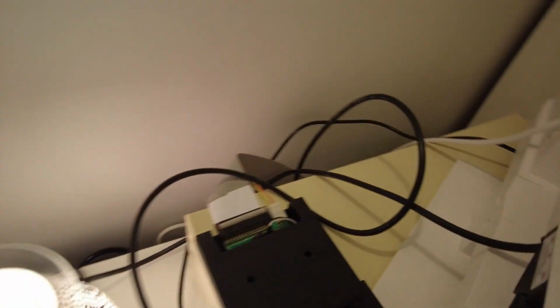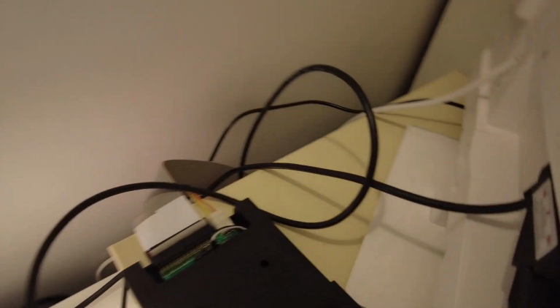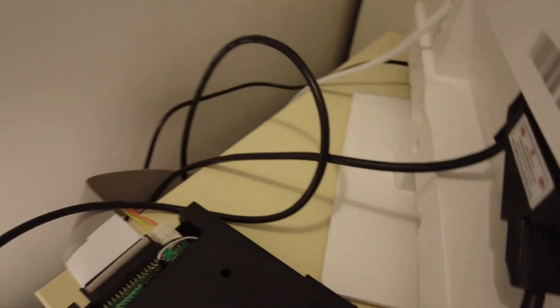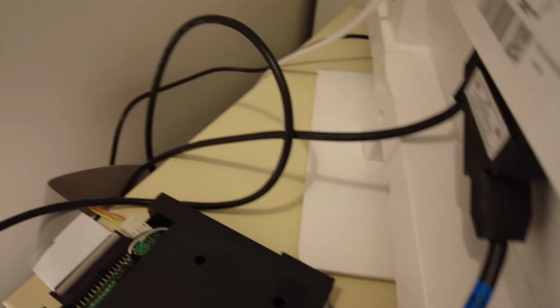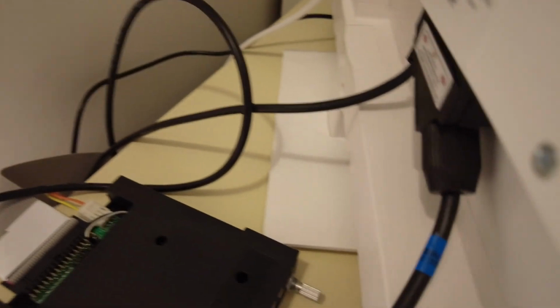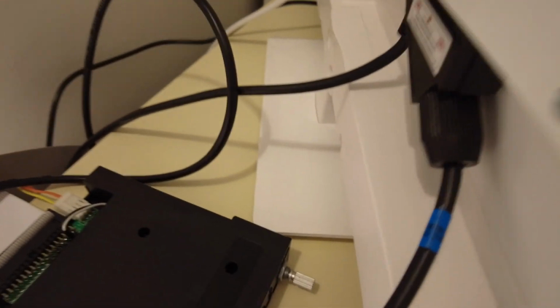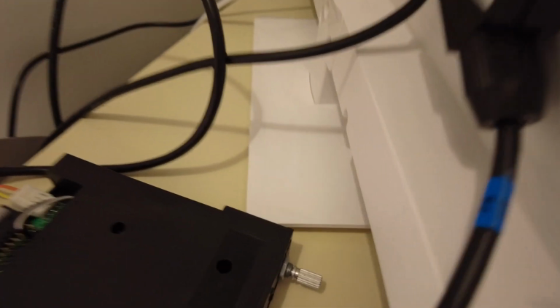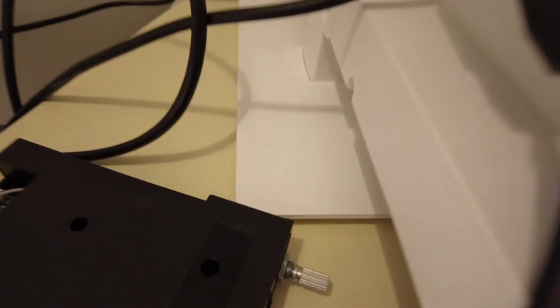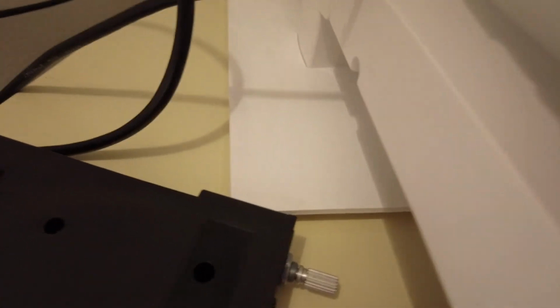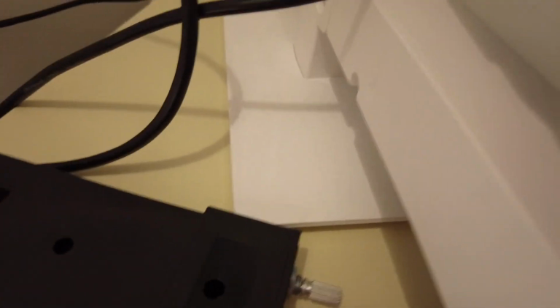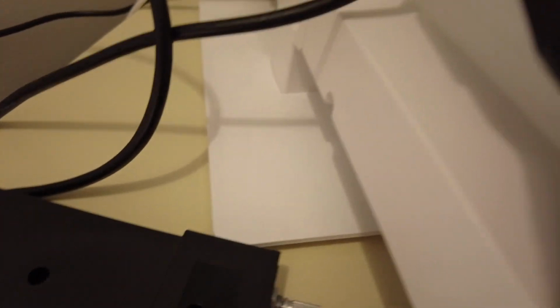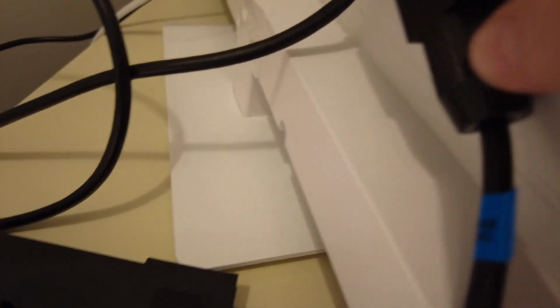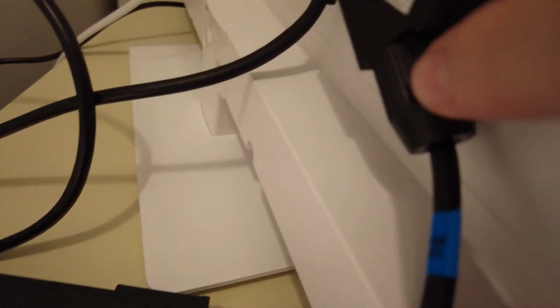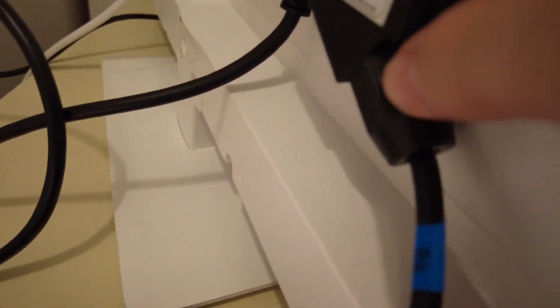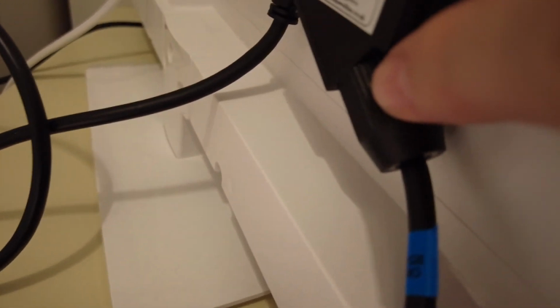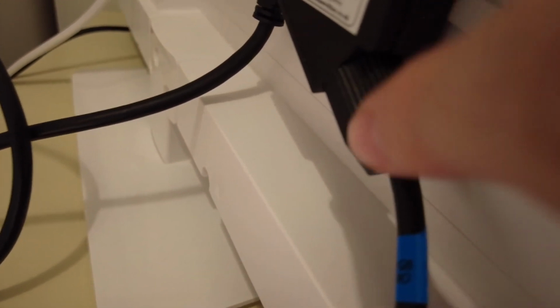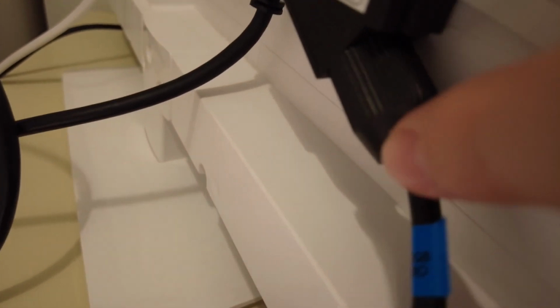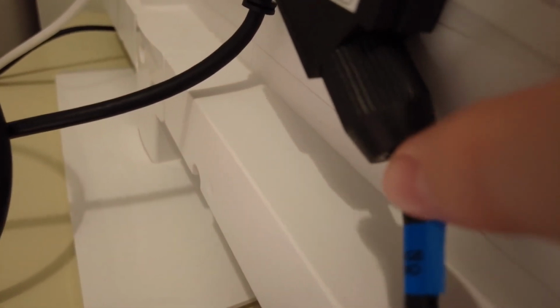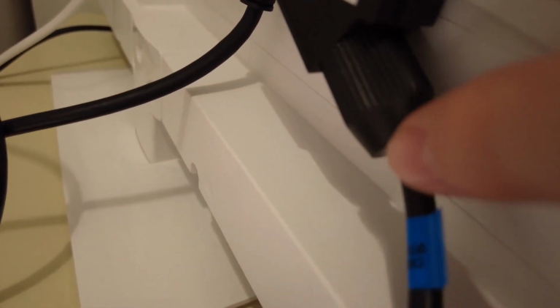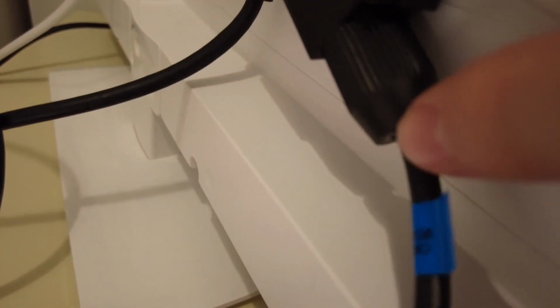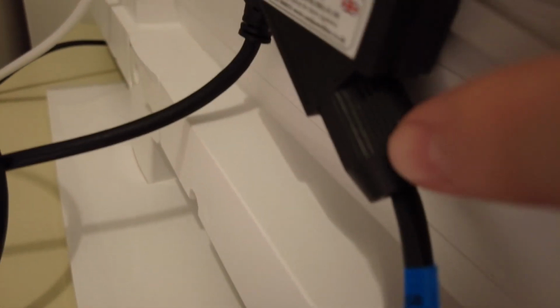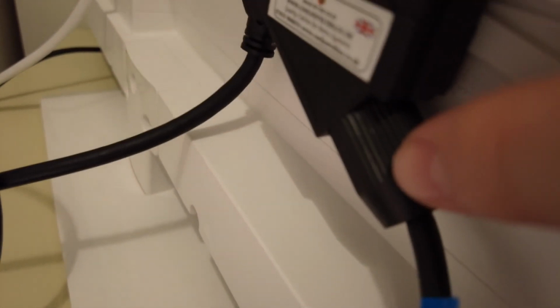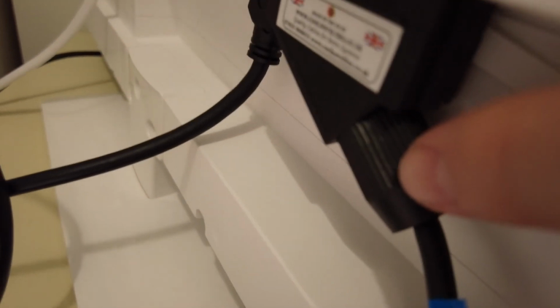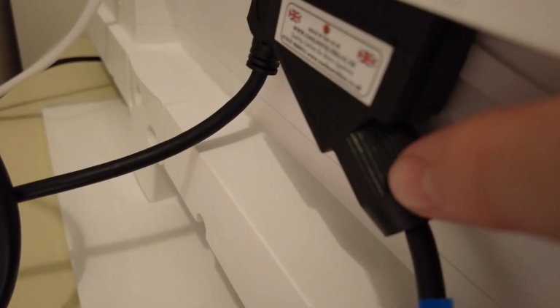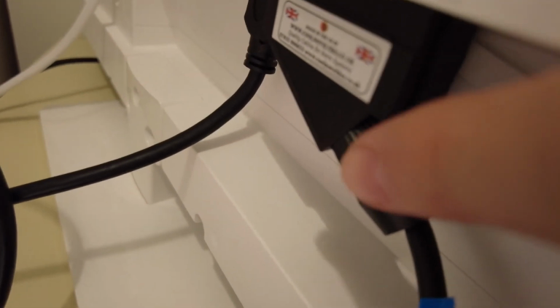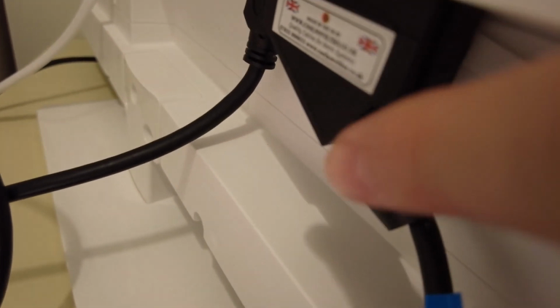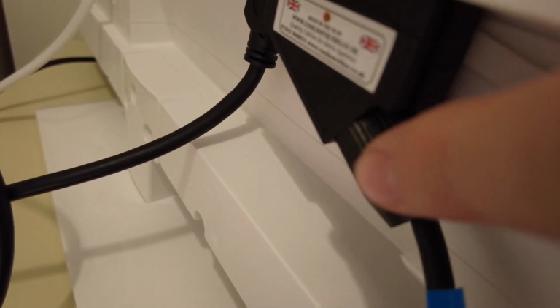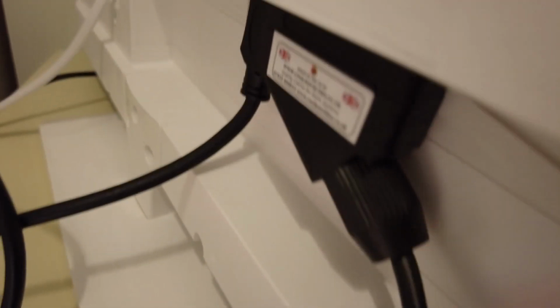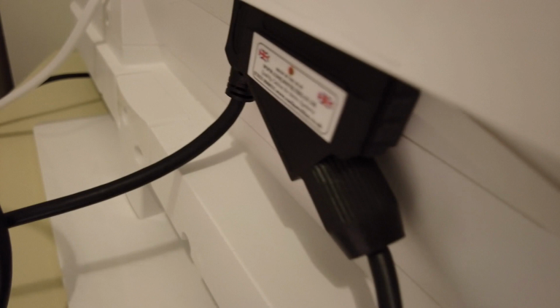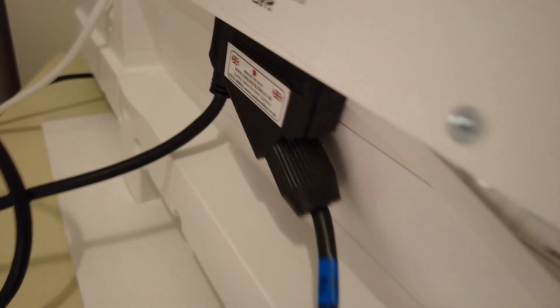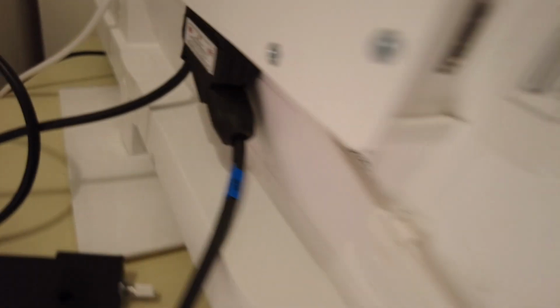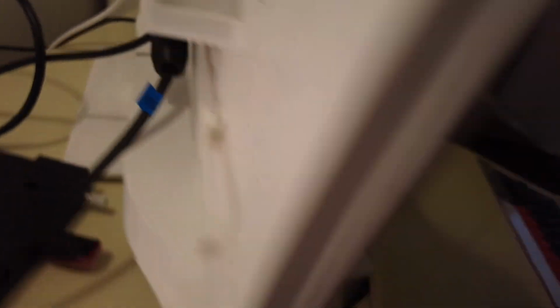You can see the SCART input lead just here, and that goes to both the RGB and the audio now.